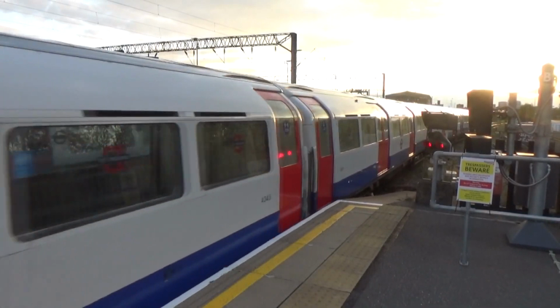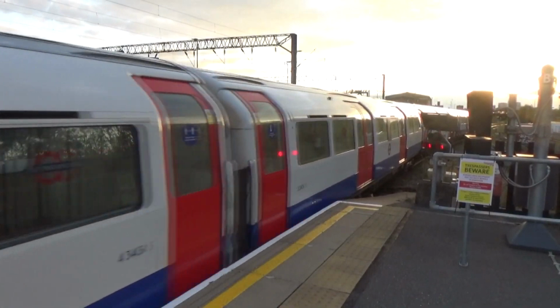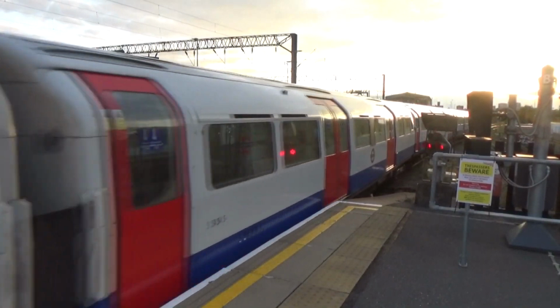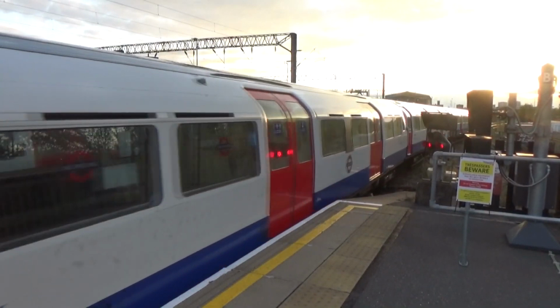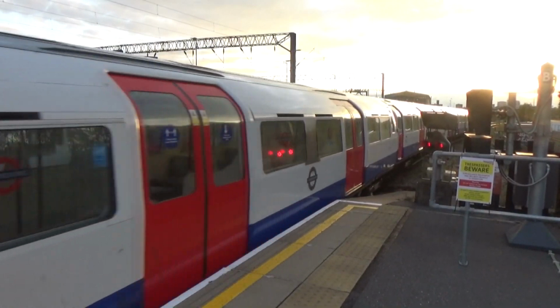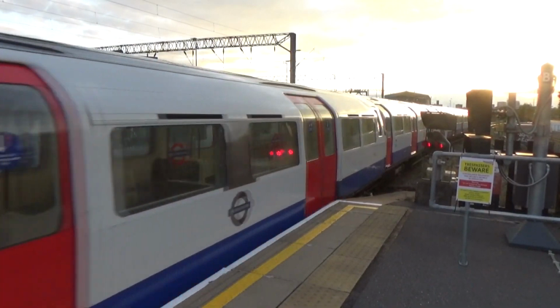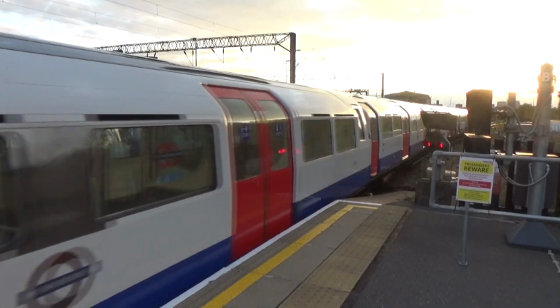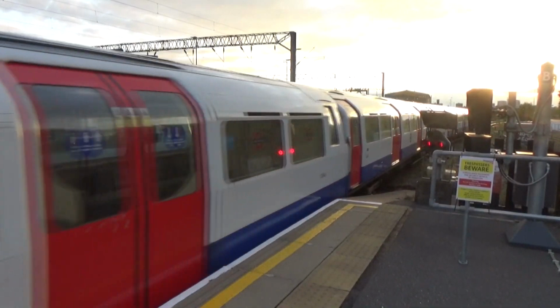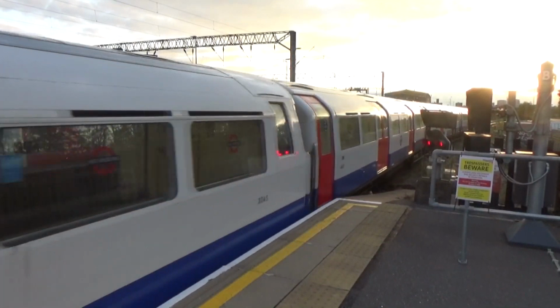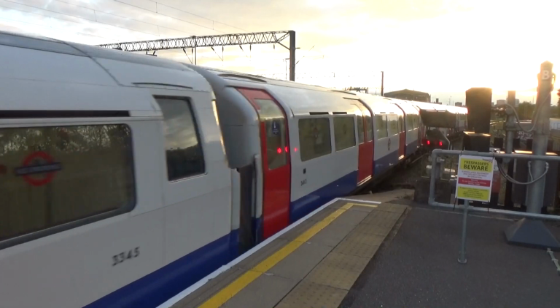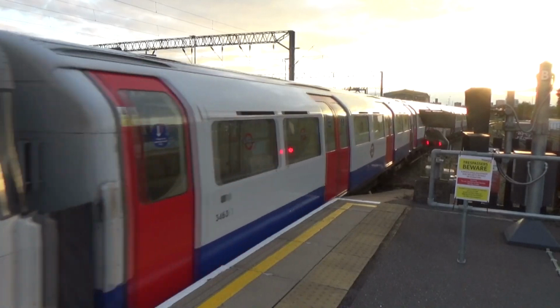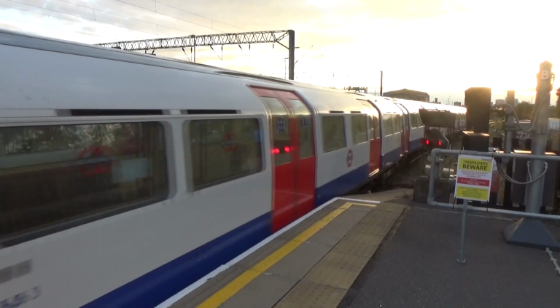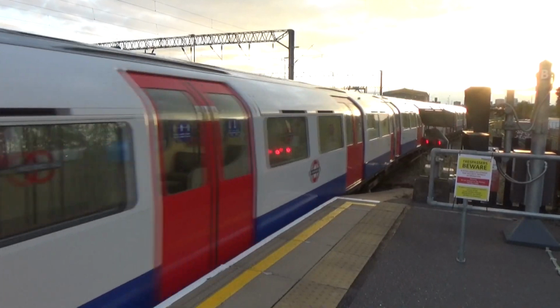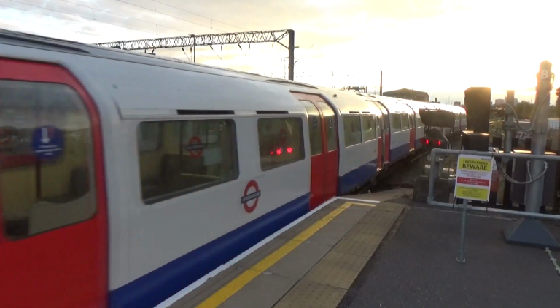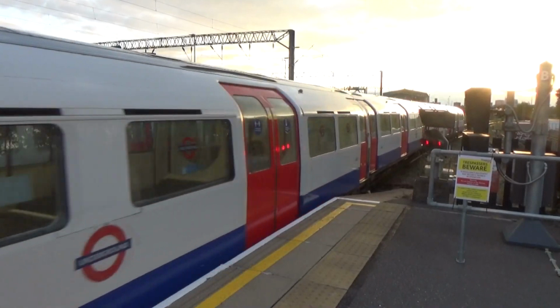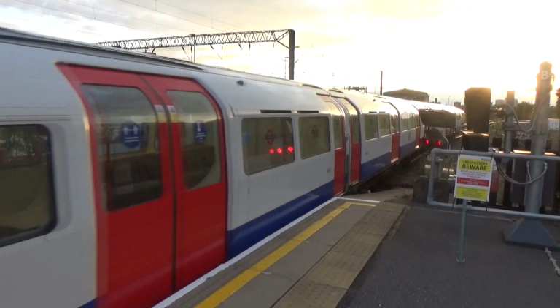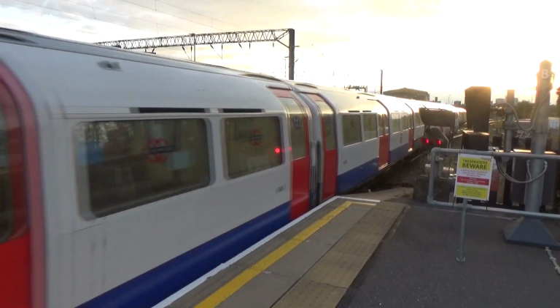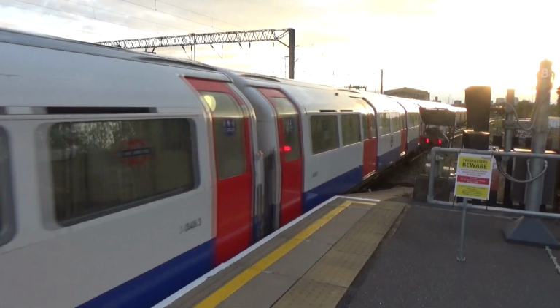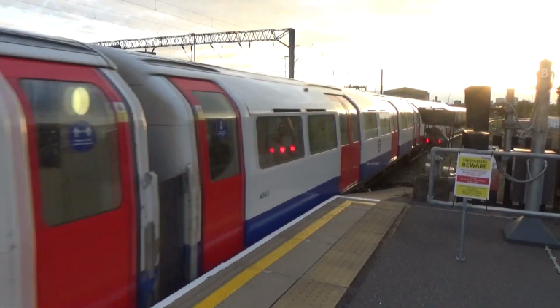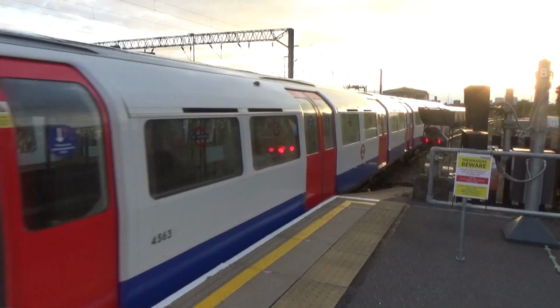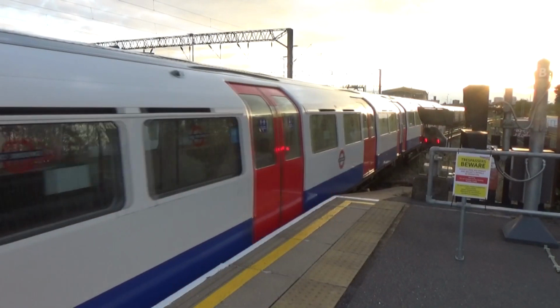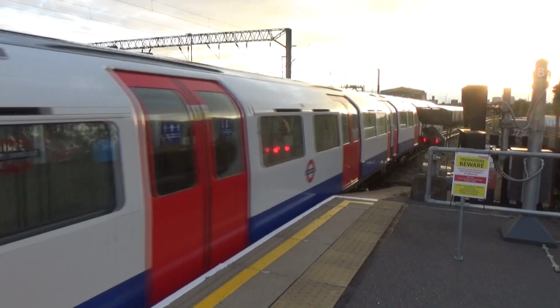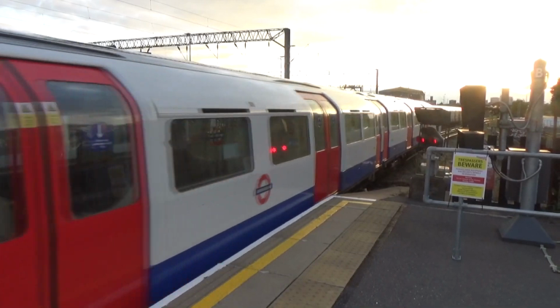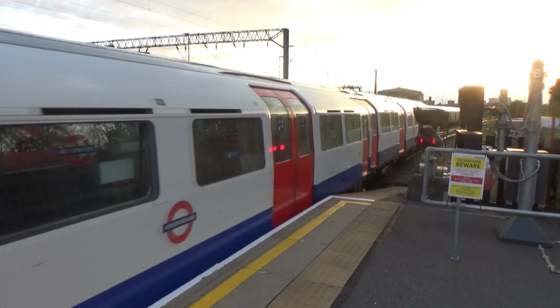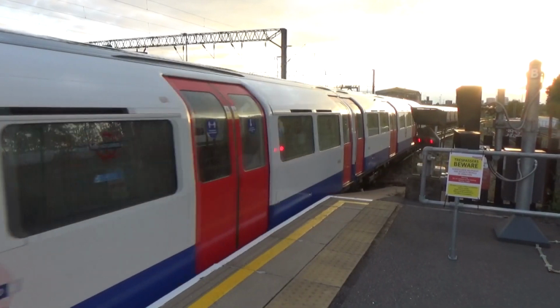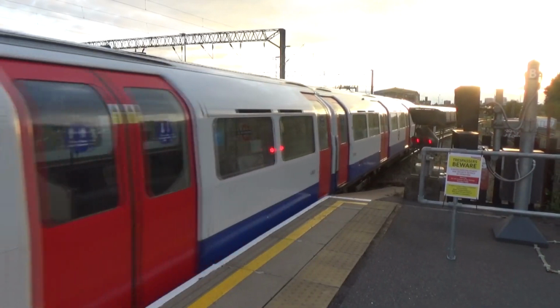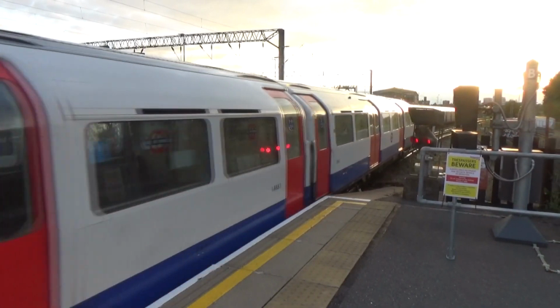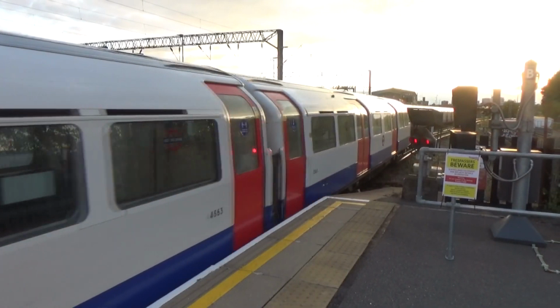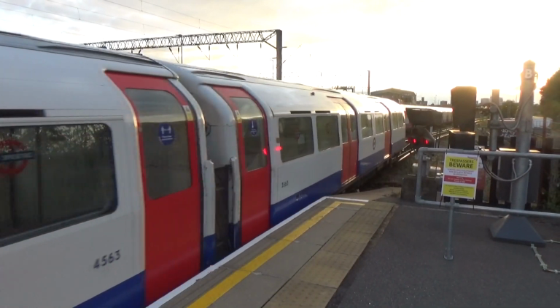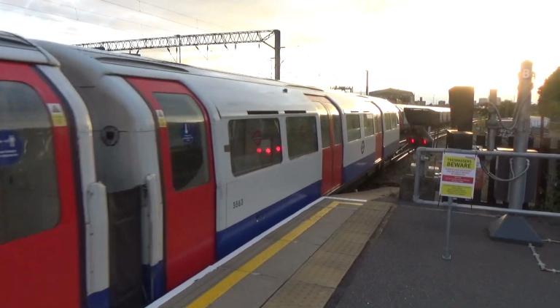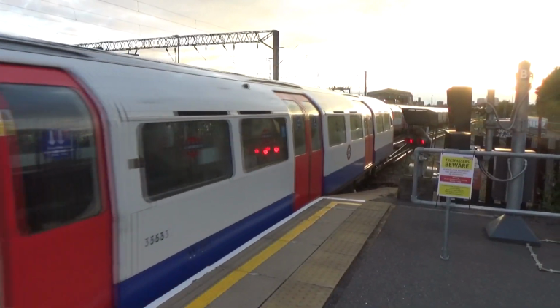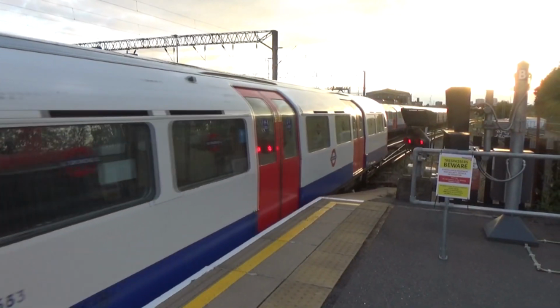The train now approaching platform 1 is the London Underground service to Elephant and Castle, calling at all stations to Elephant and Castle. Mind the gap between the train and the platform.